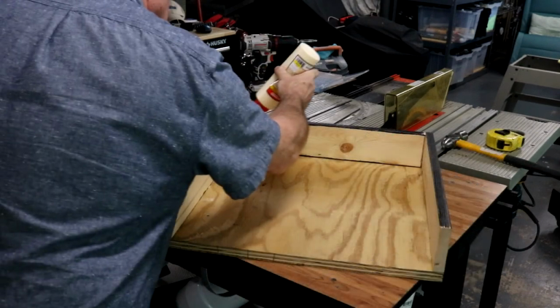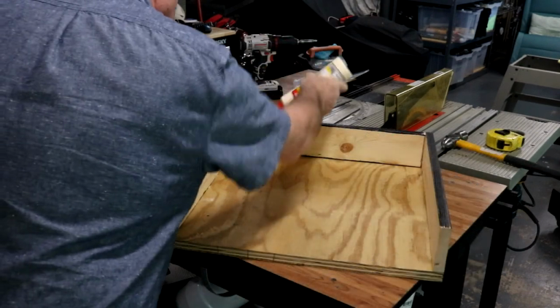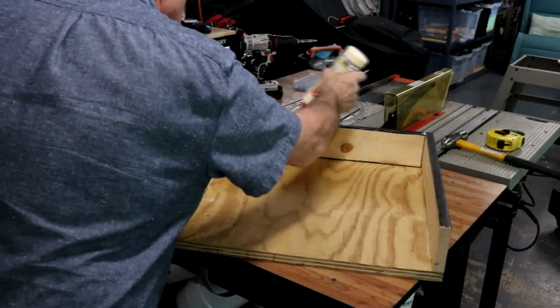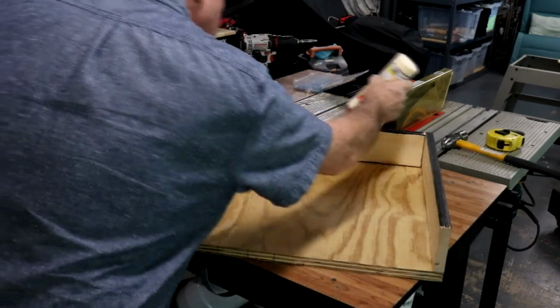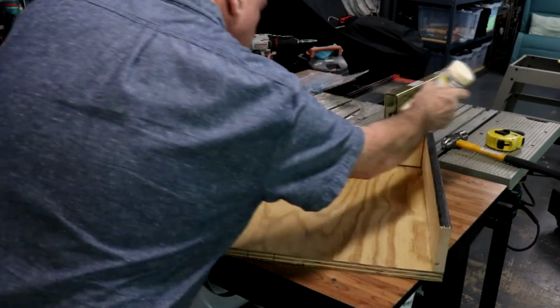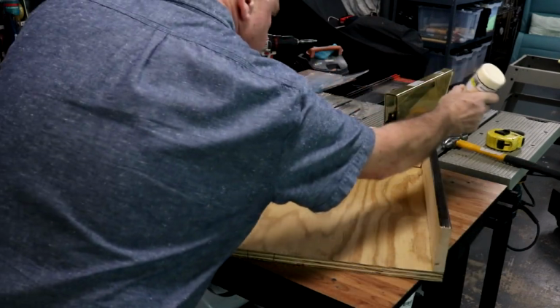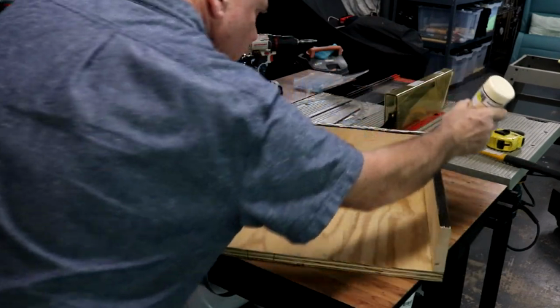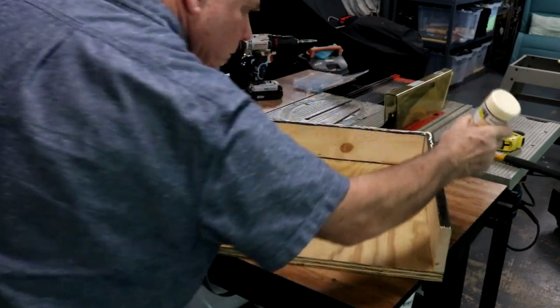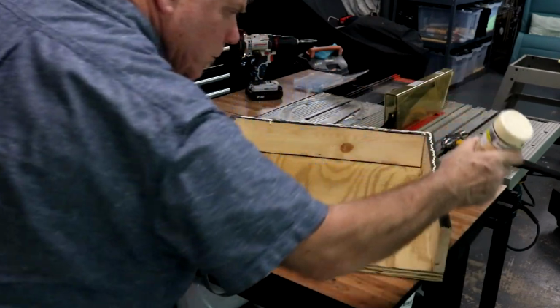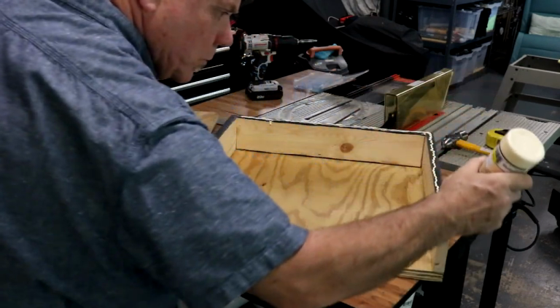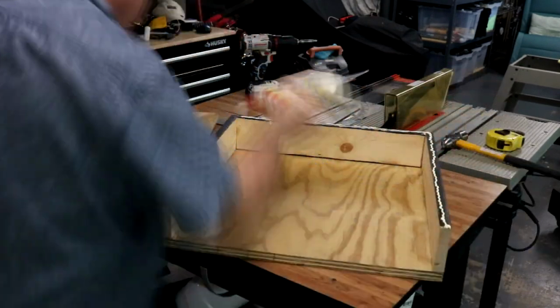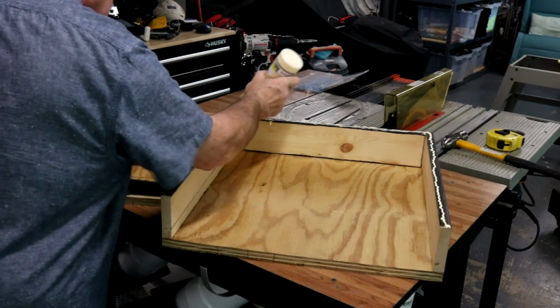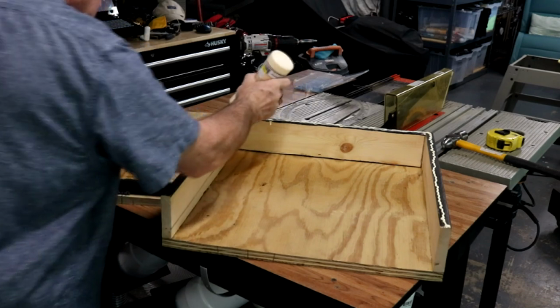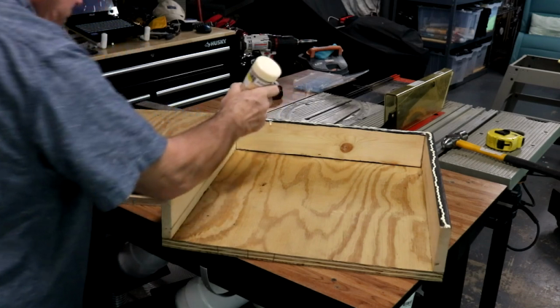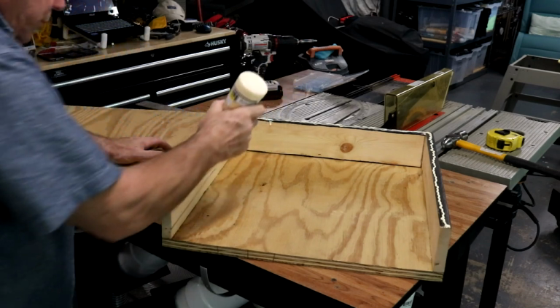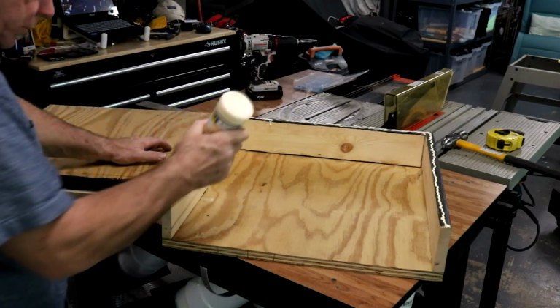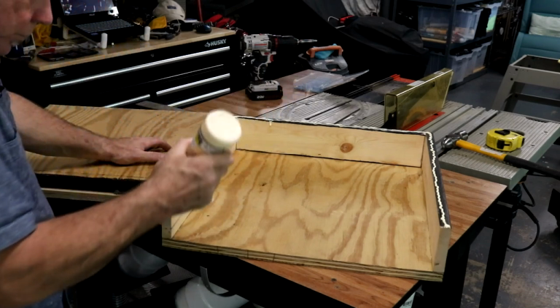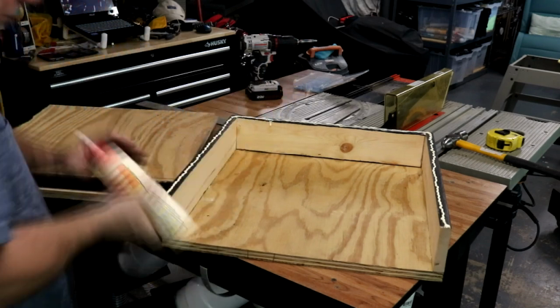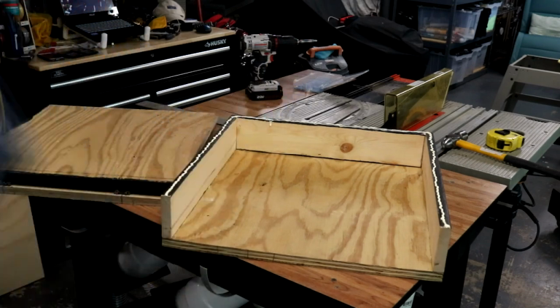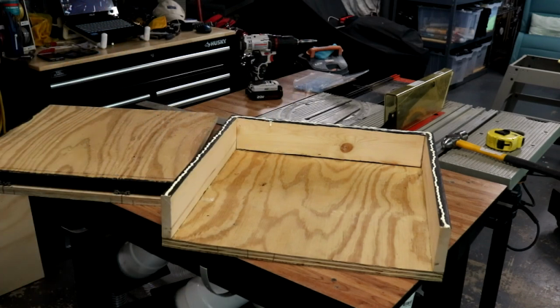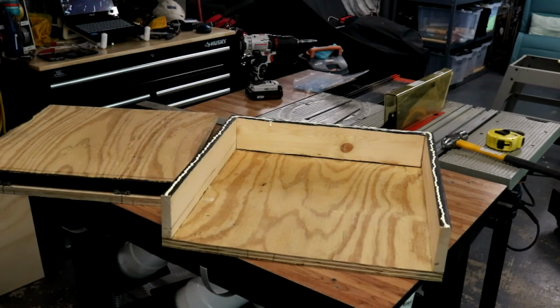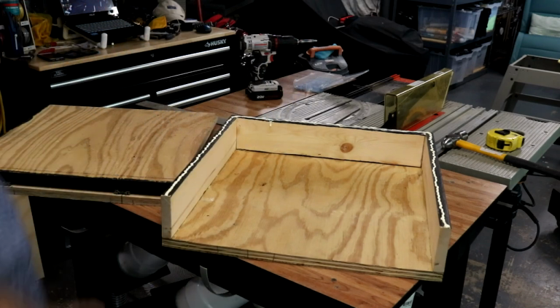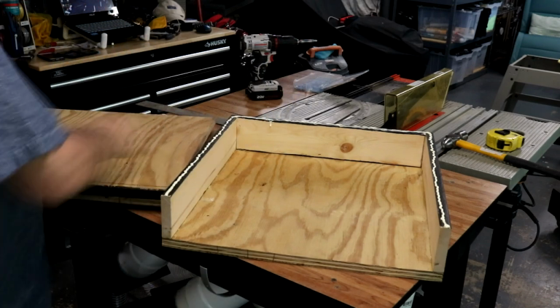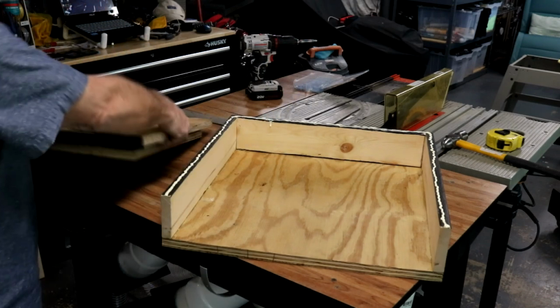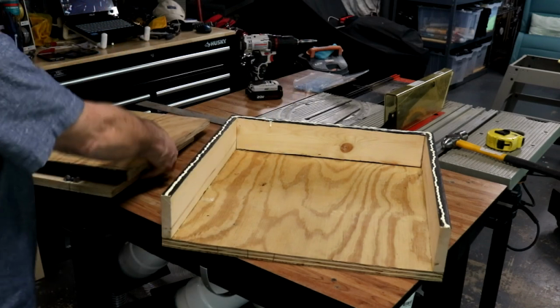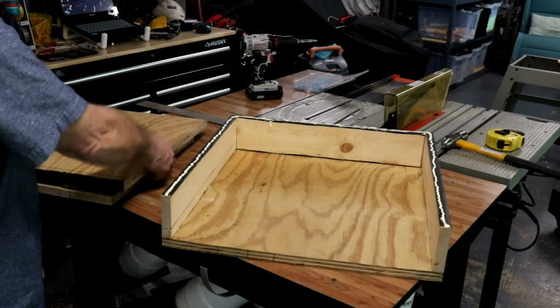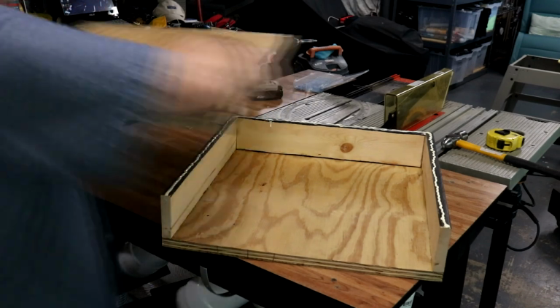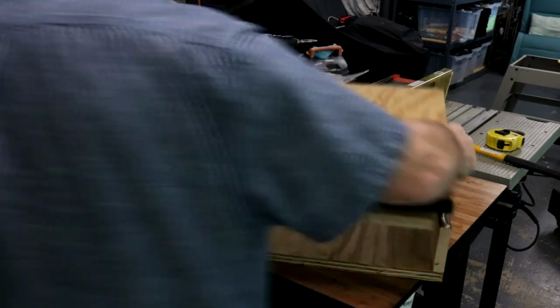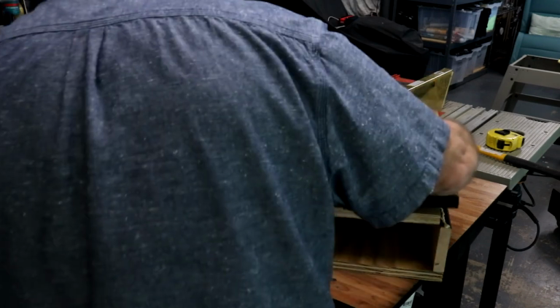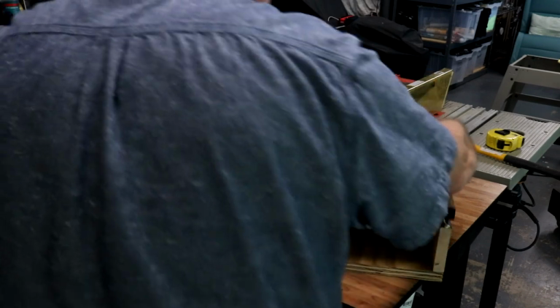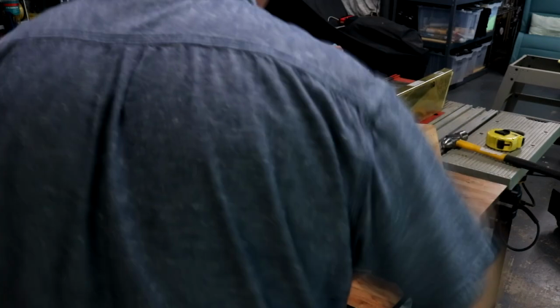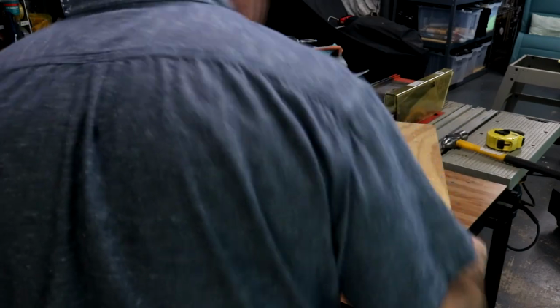As you can see, I'm gluing the top and the bottom together. I glued all the side supports and then shot them with 2-inch finish nails.